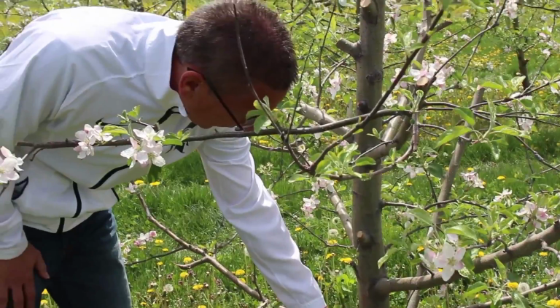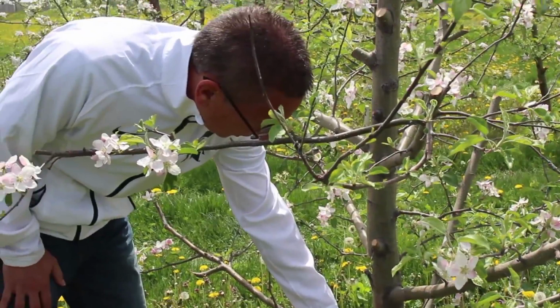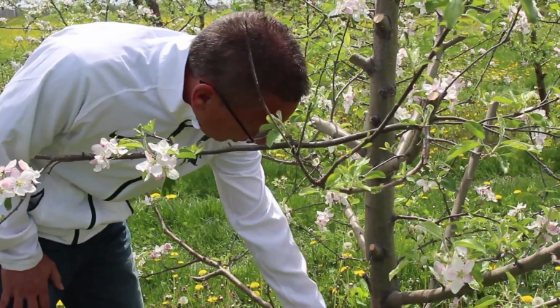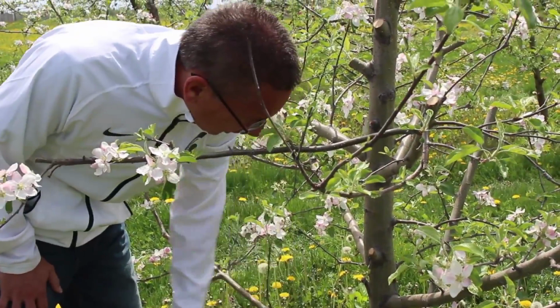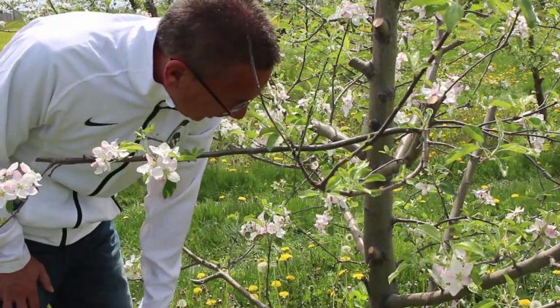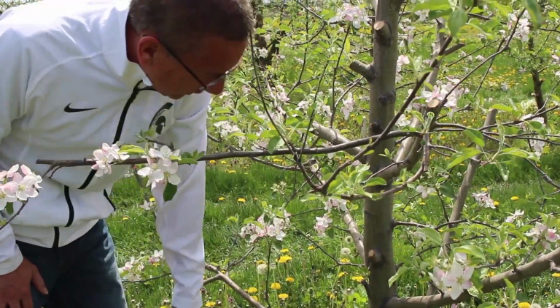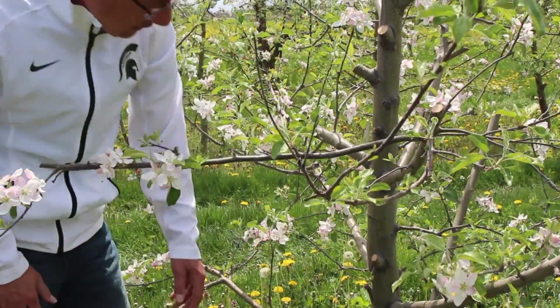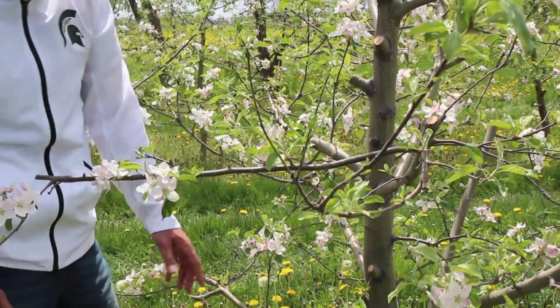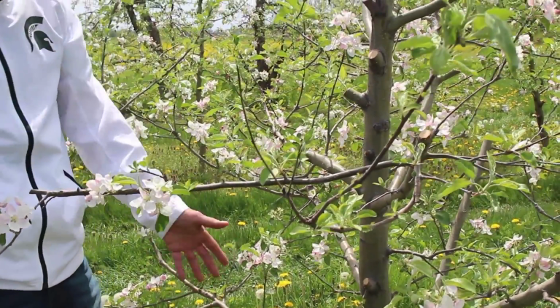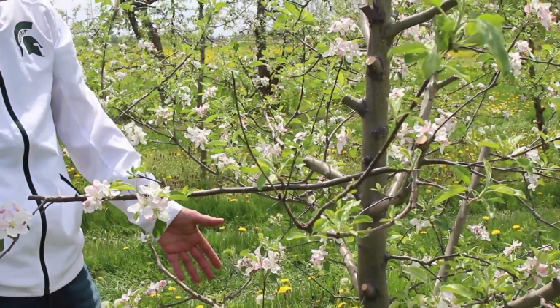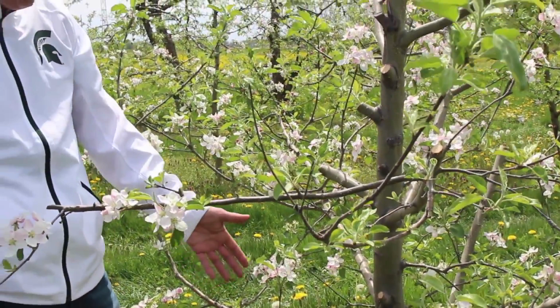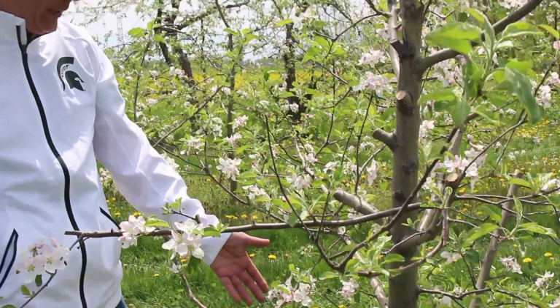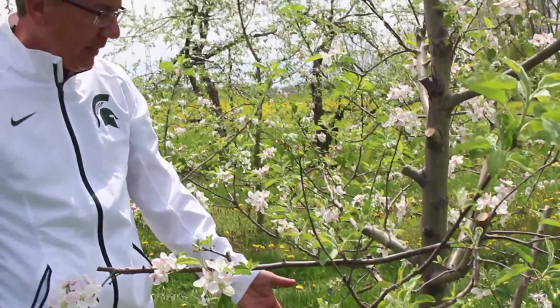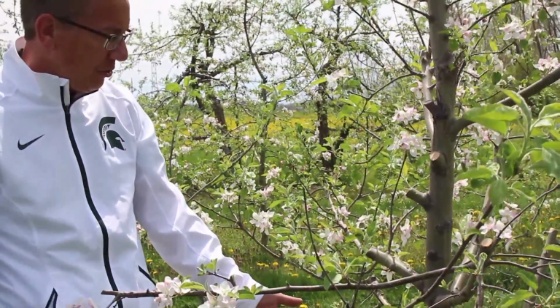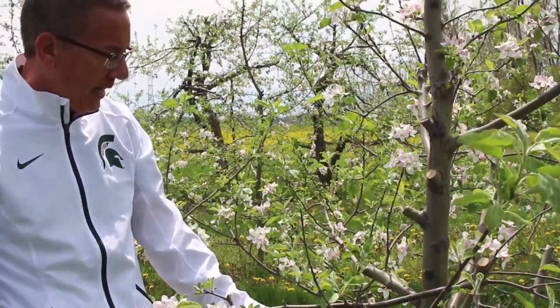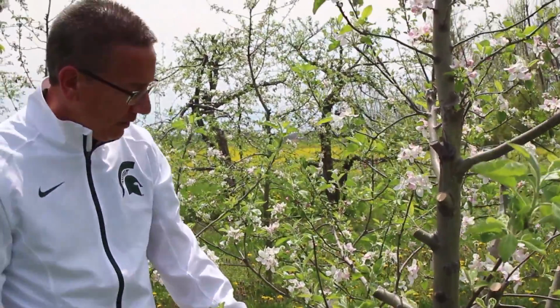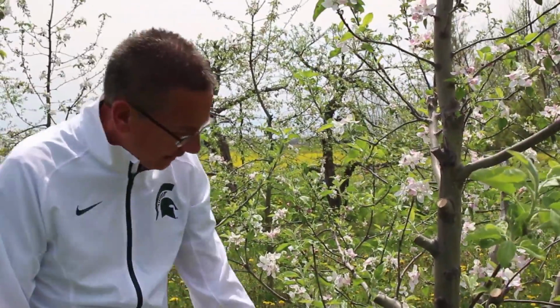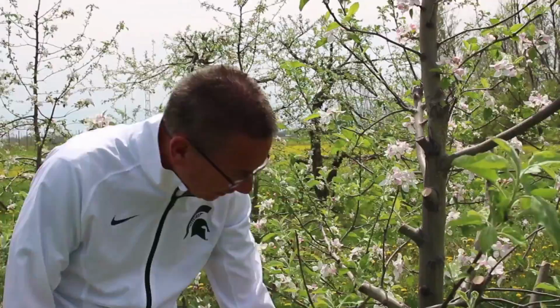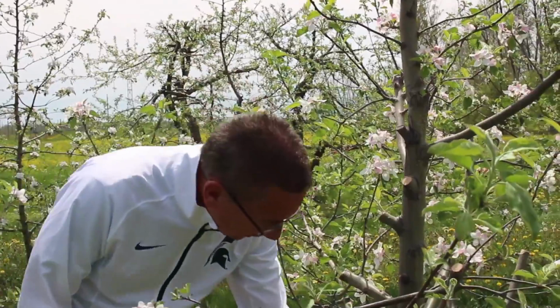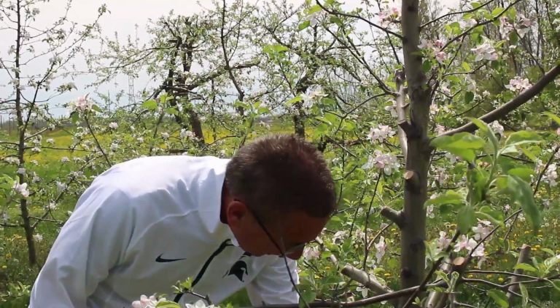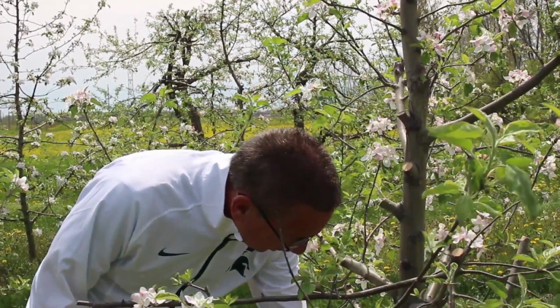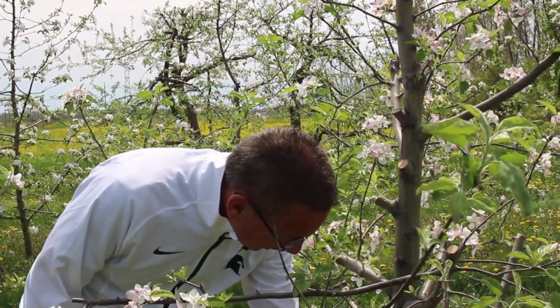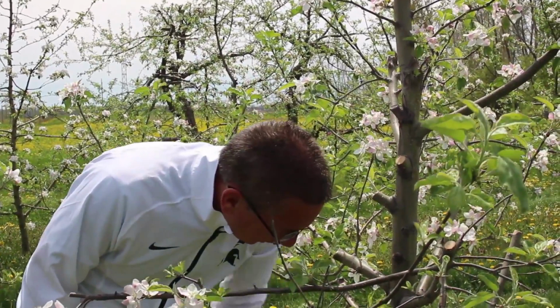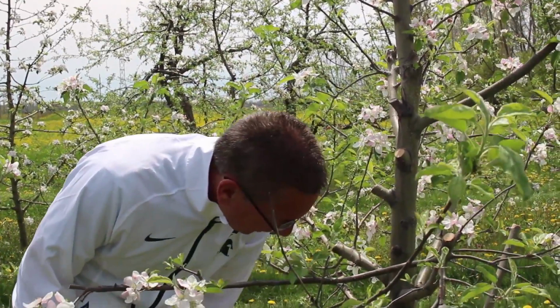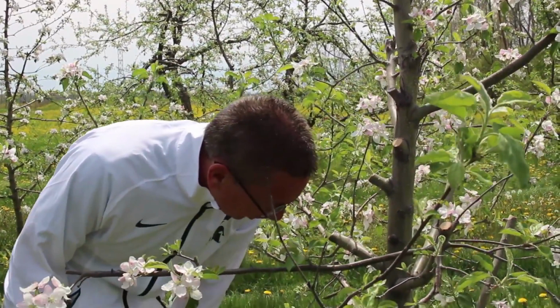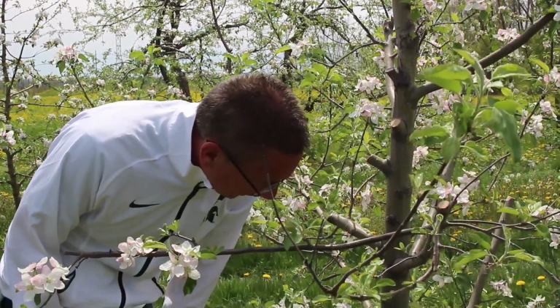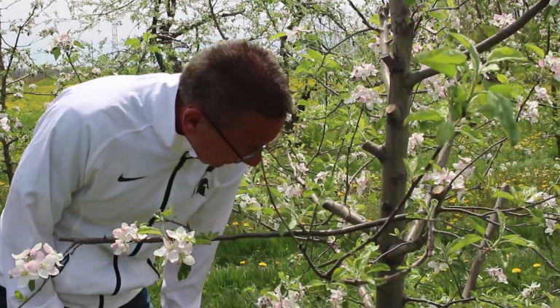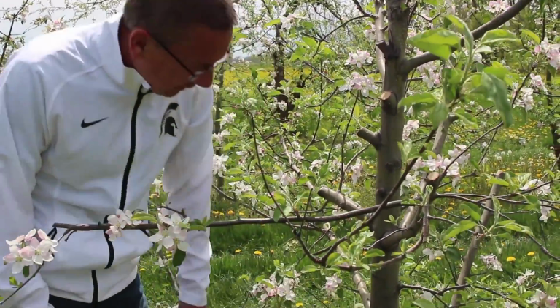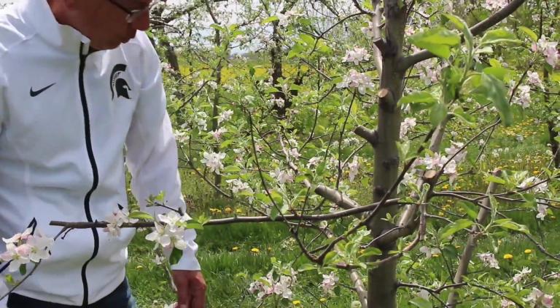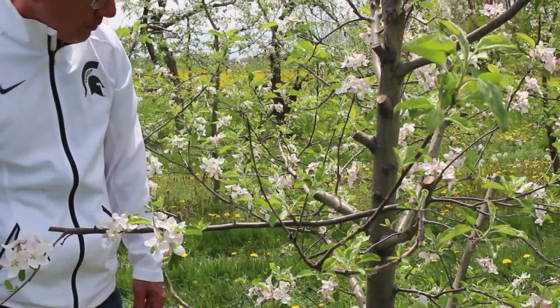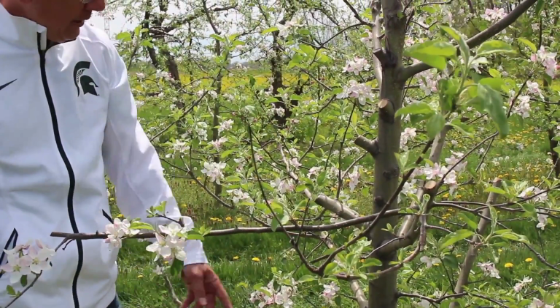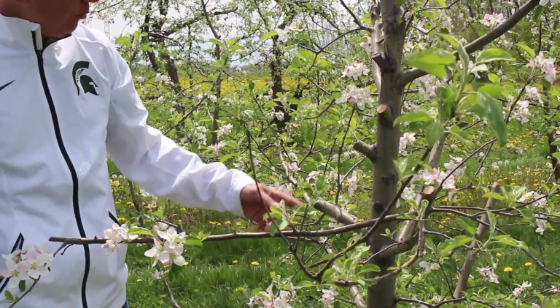The bacteria got in there and into the main trunk of the tree. If this was in a commercial orchard, we'd have to take this tree out, because you just can't deal with that kind of ooze.